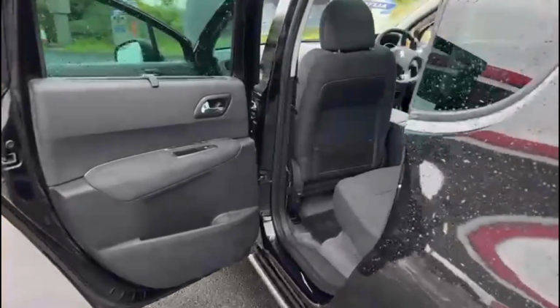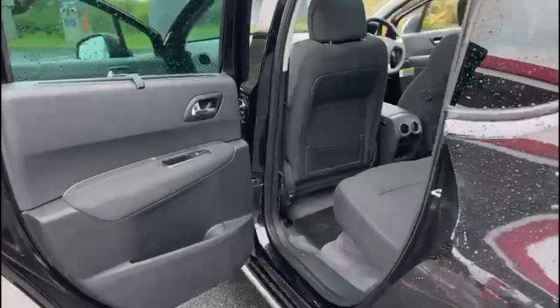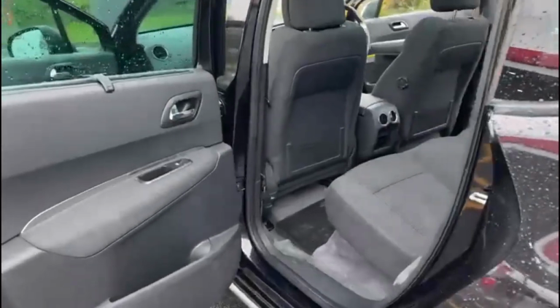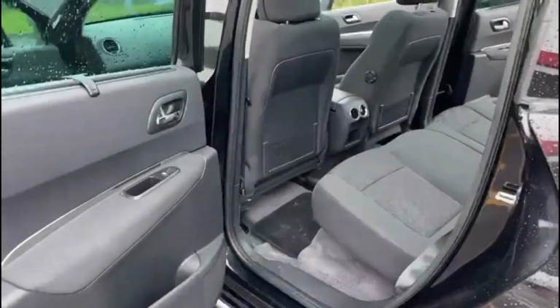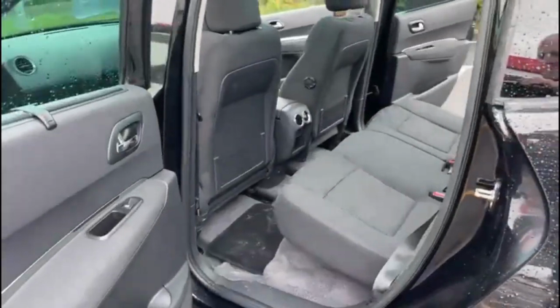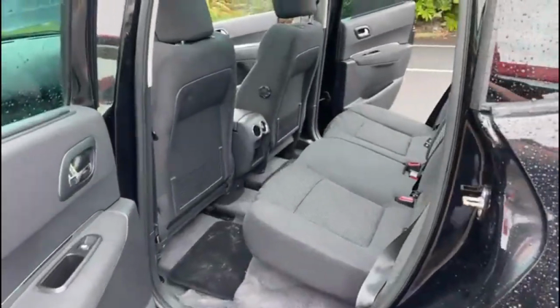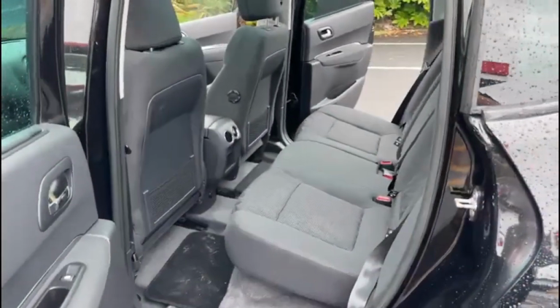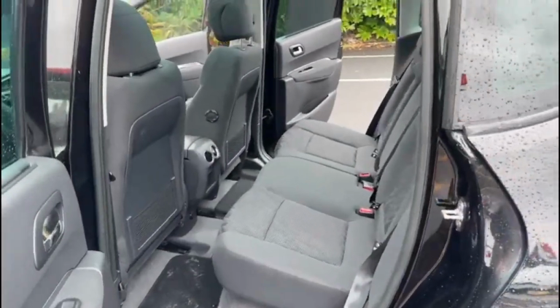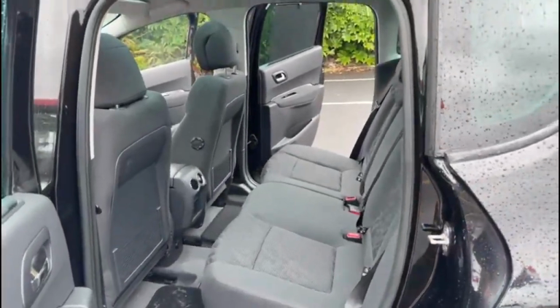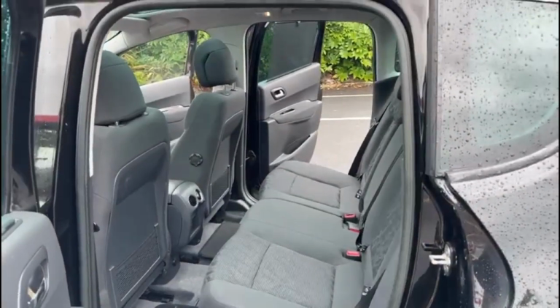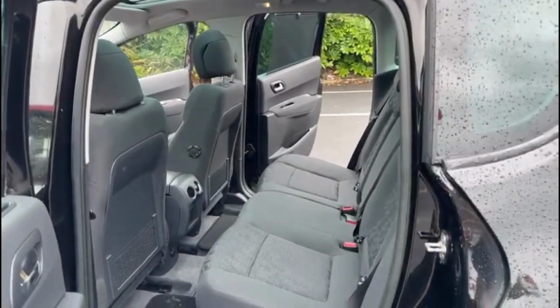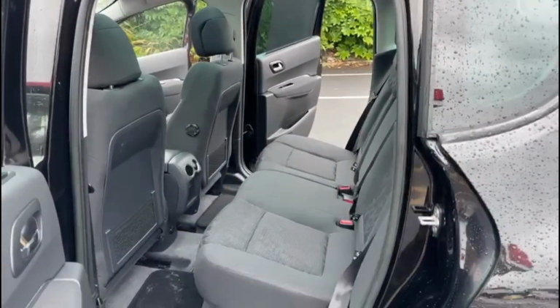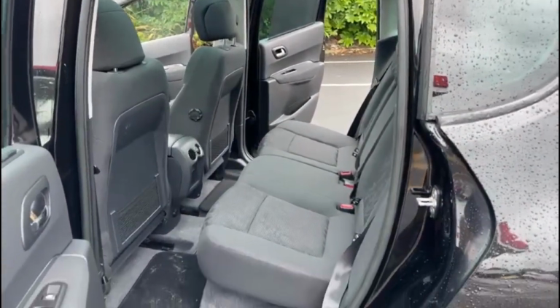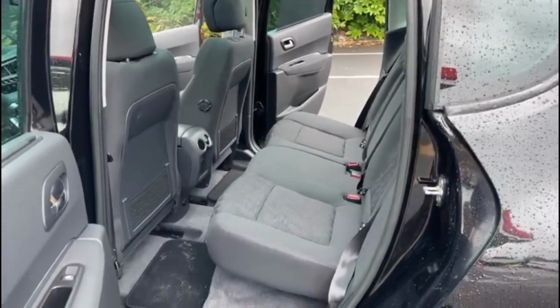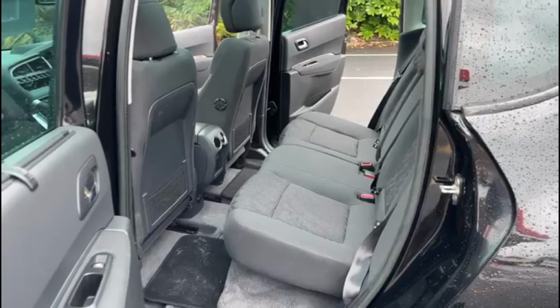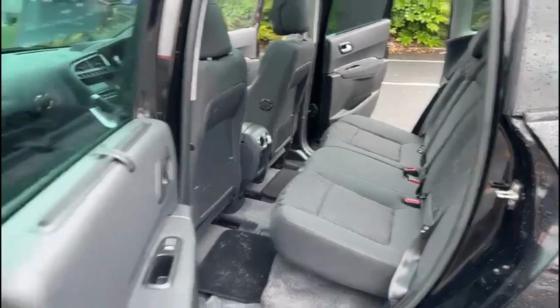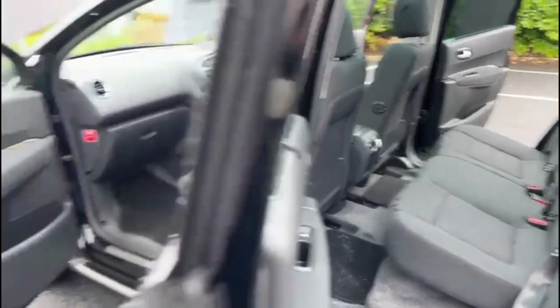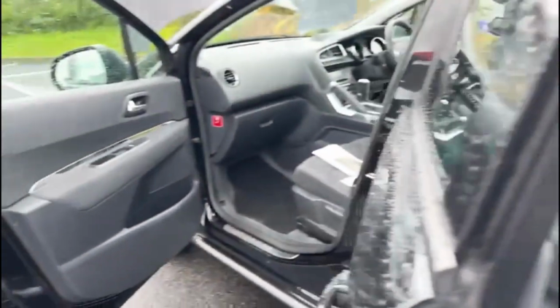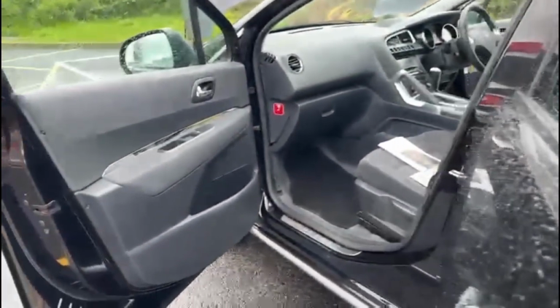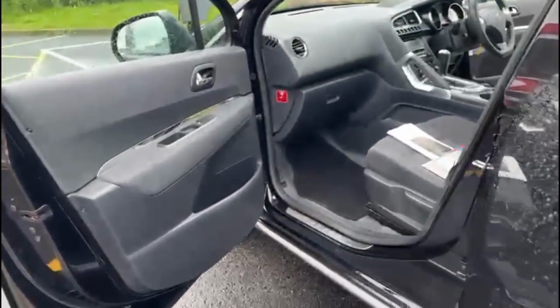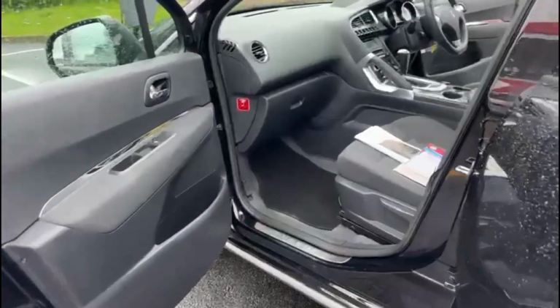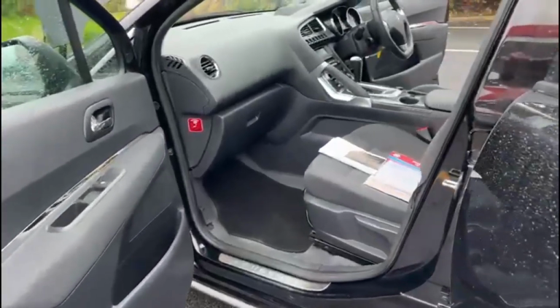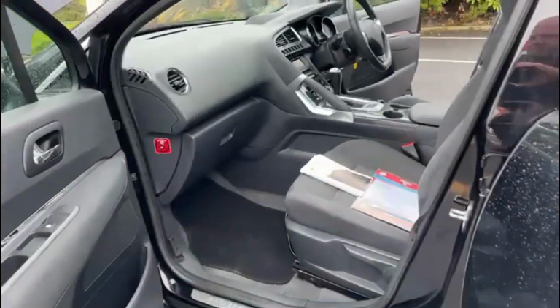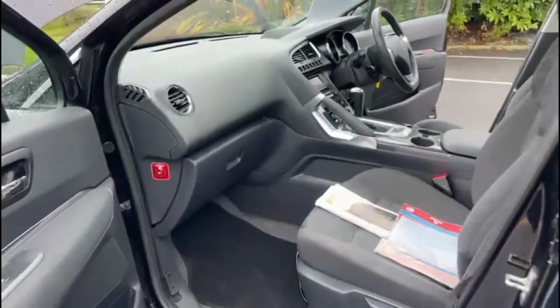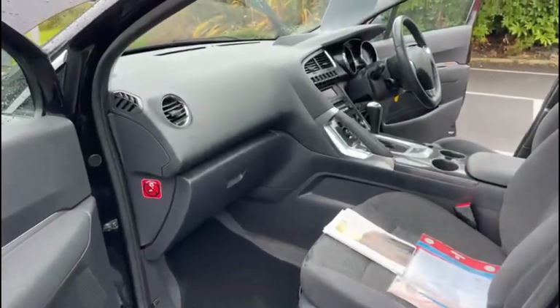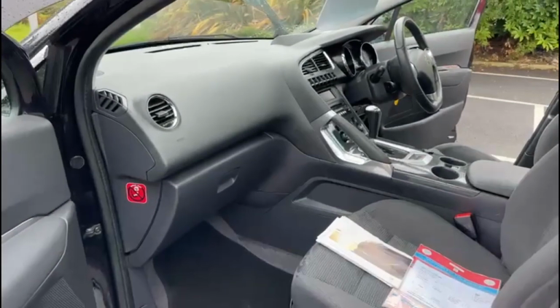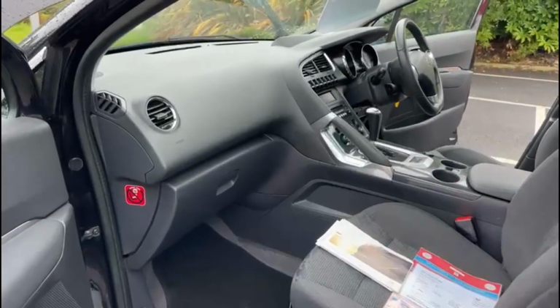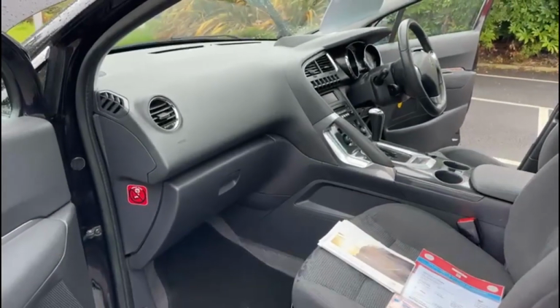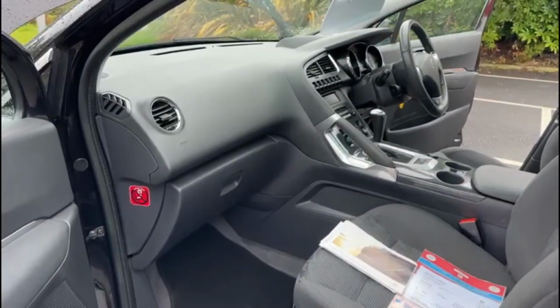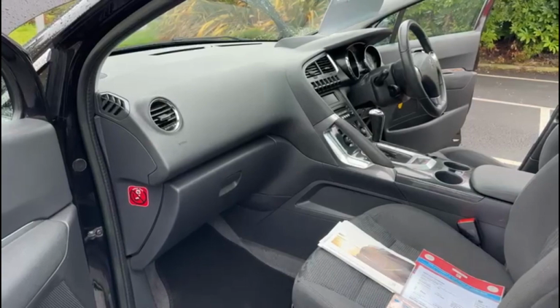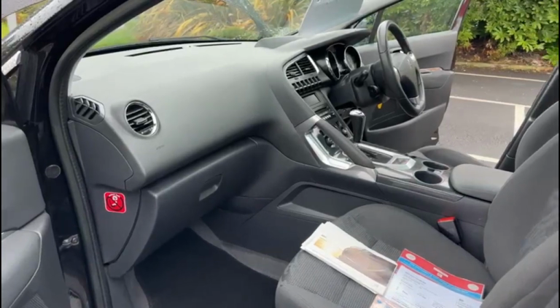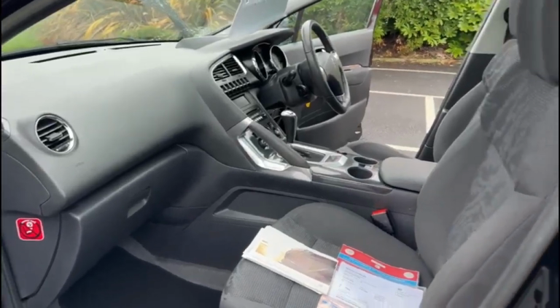Just a quick viewing from the passenger rear again just to show off the condition — all is good. No marks or scuffs on the dash or plastics.